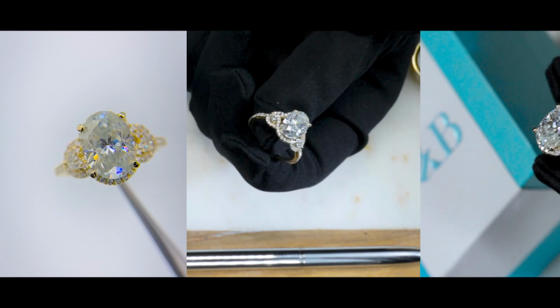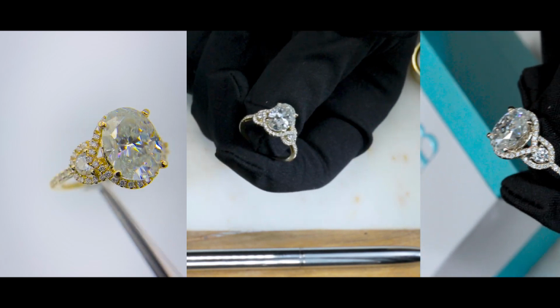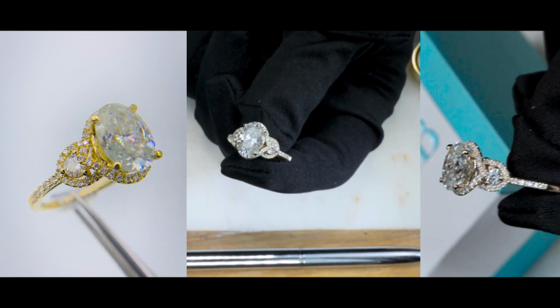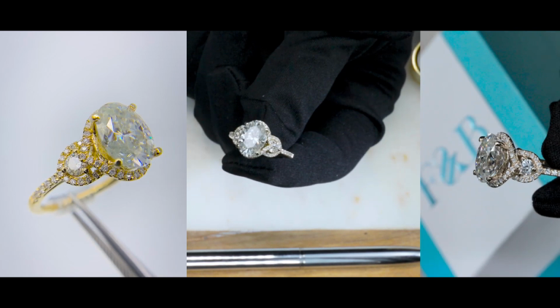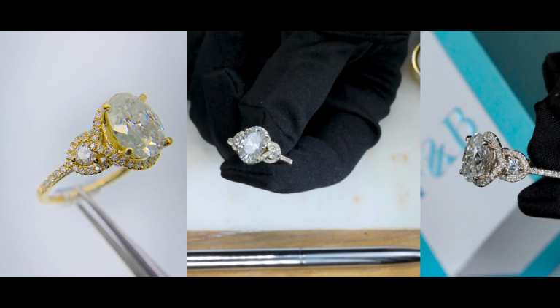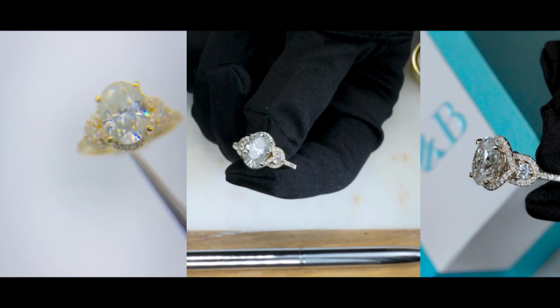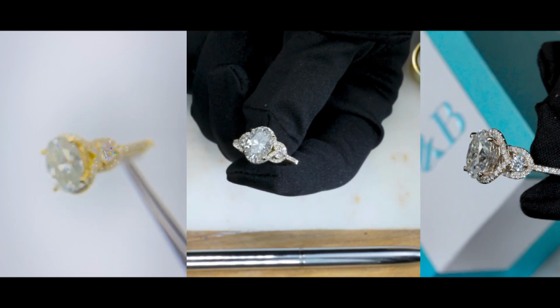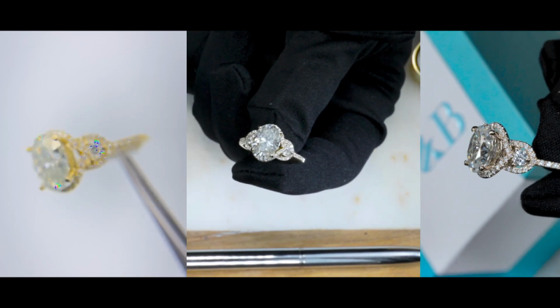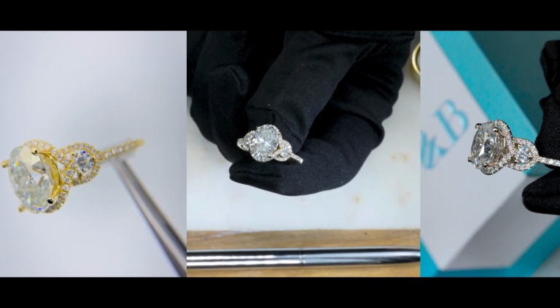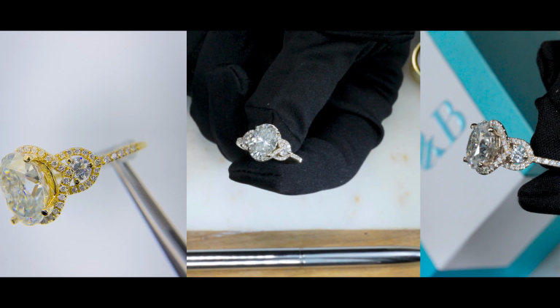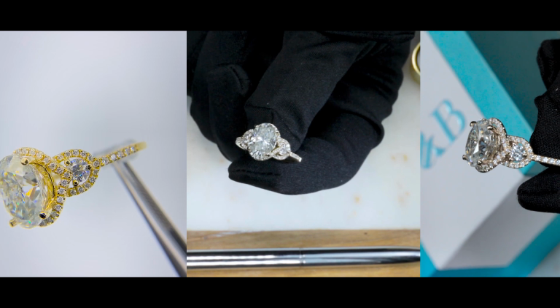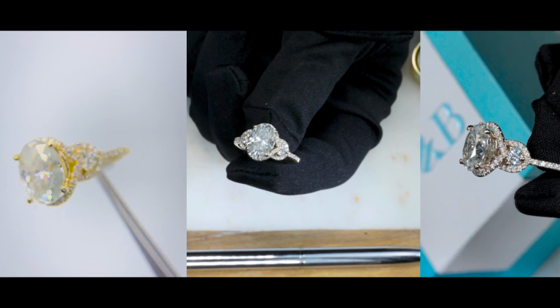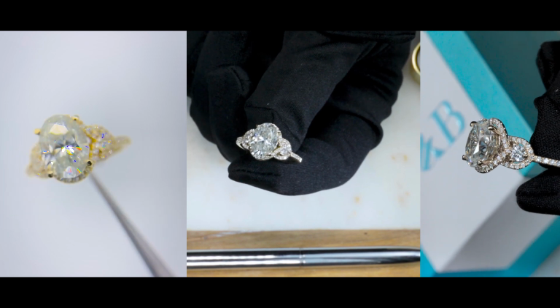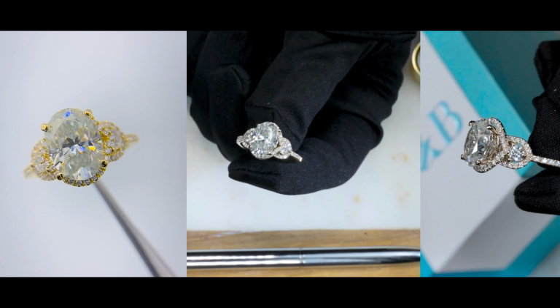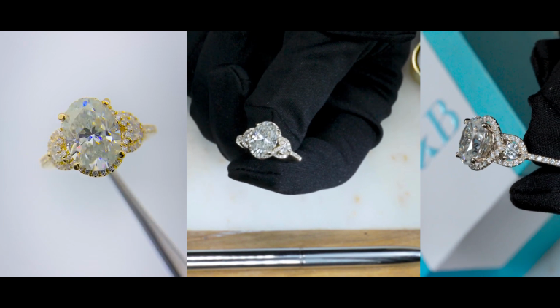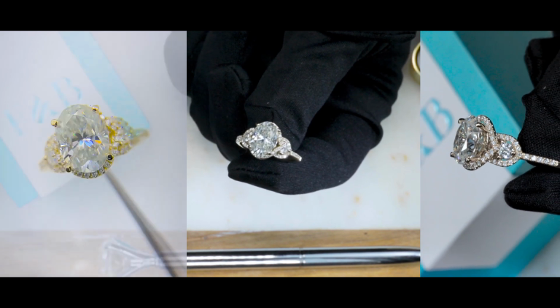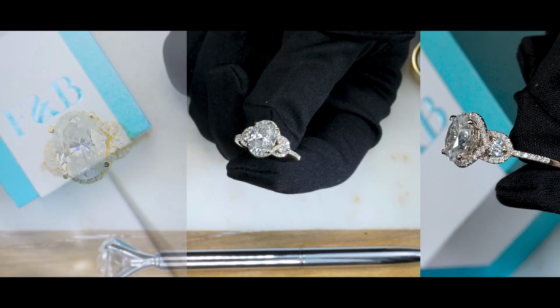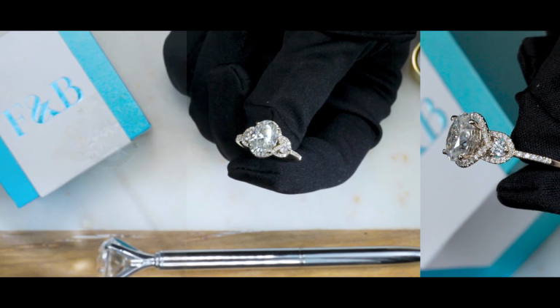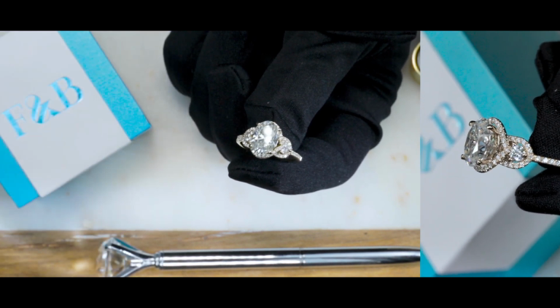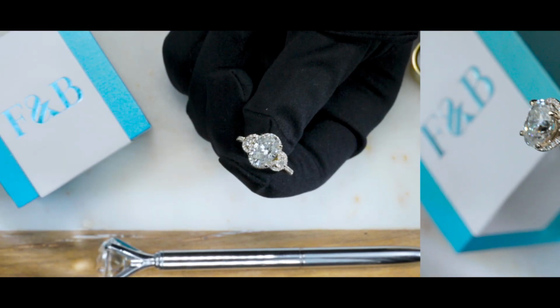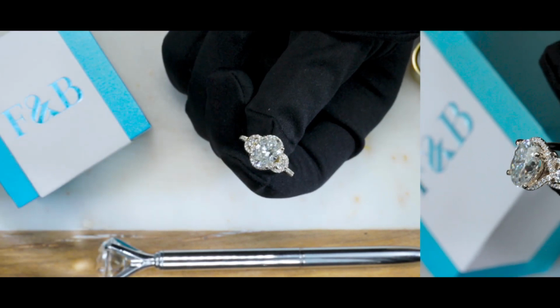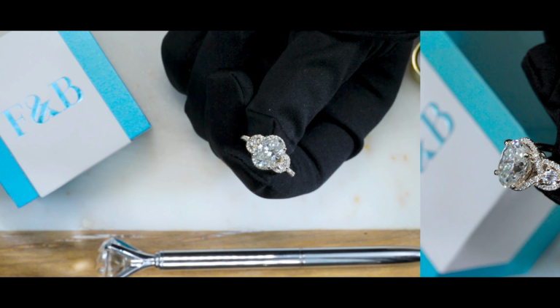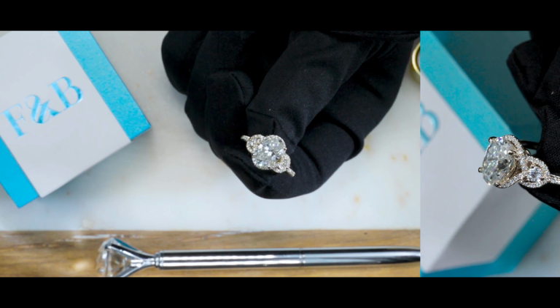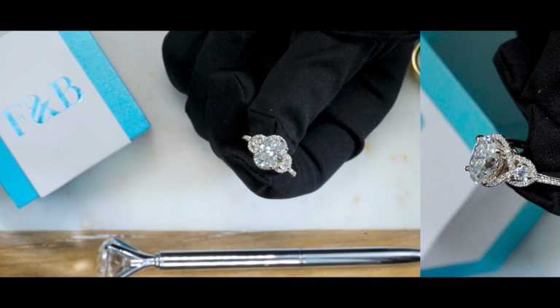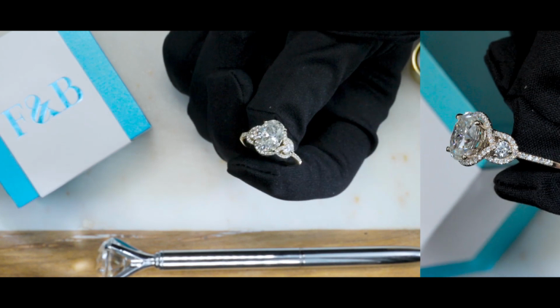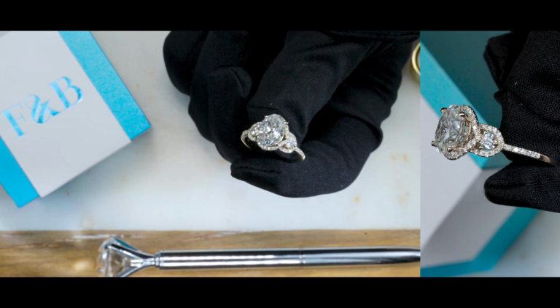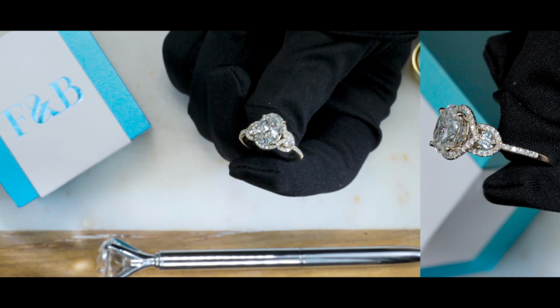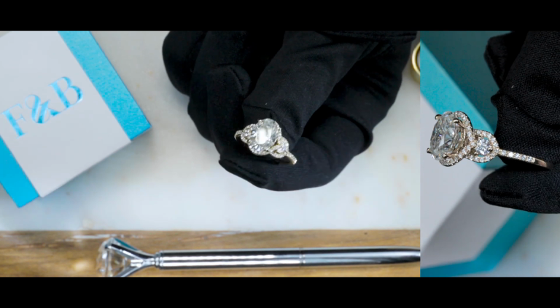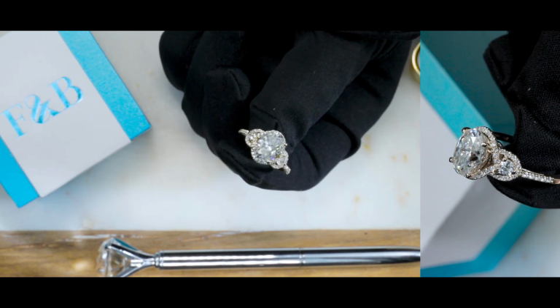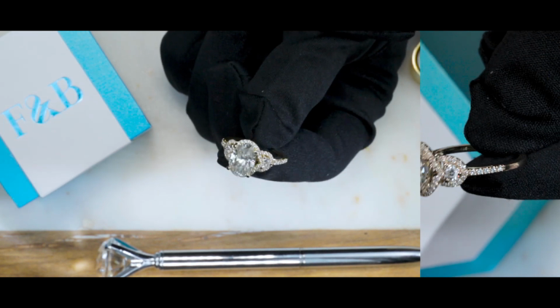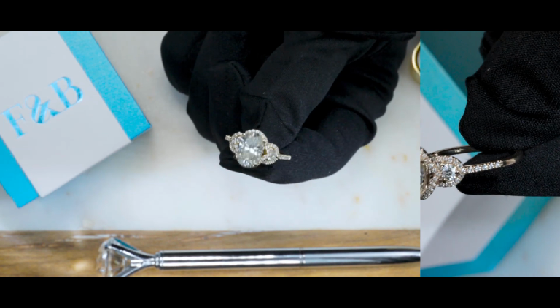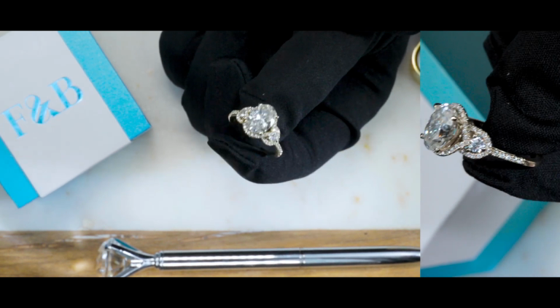We do have a link in the comment section below that you can go ahead and click on. It'll take you to our website where you can contact us via phone, email, or chat, and one of our jewelry consultants will be more than happy to assist.